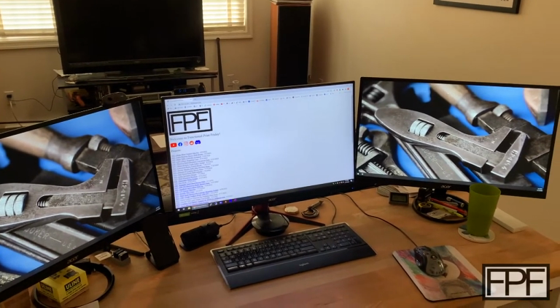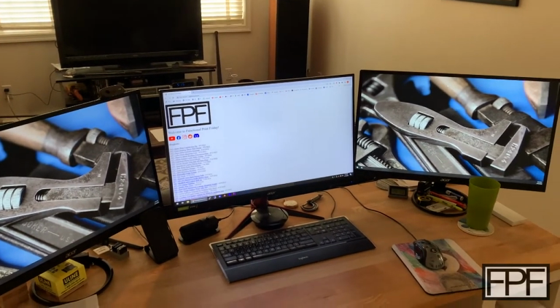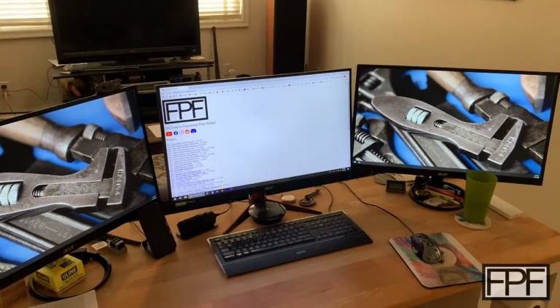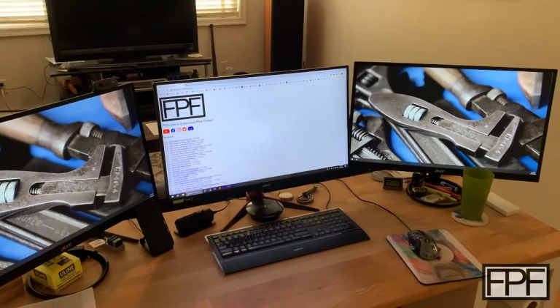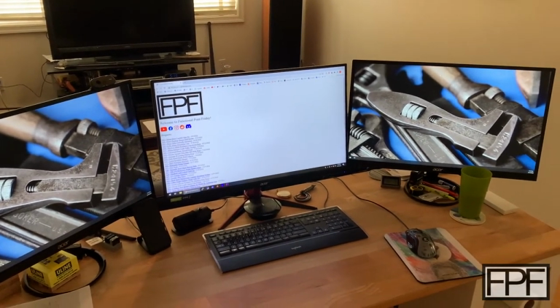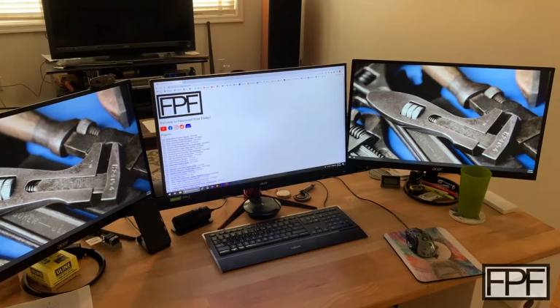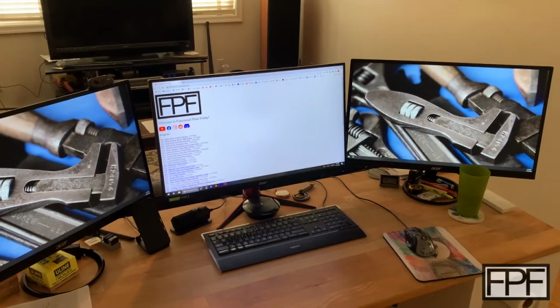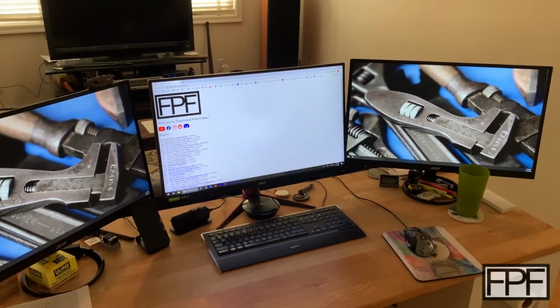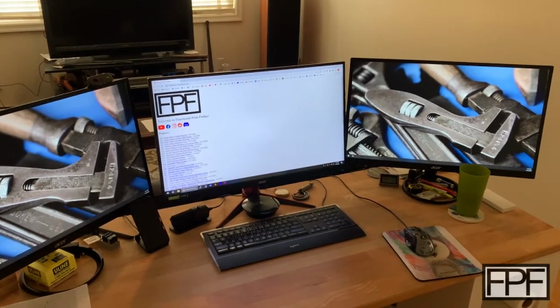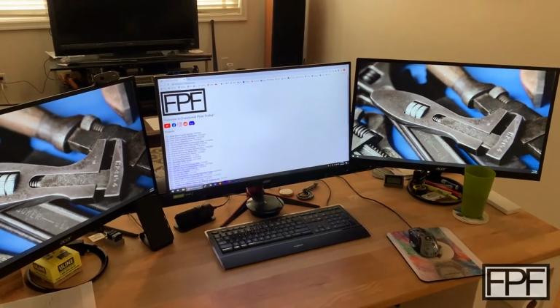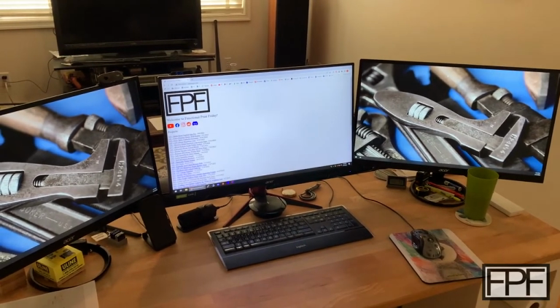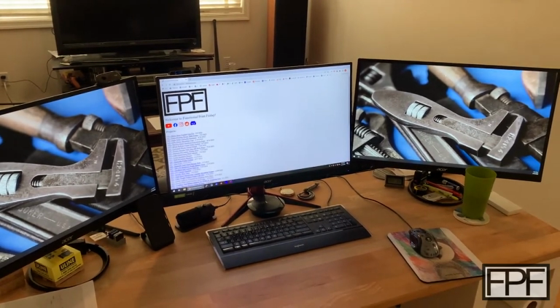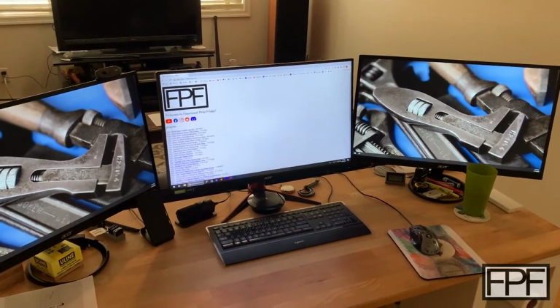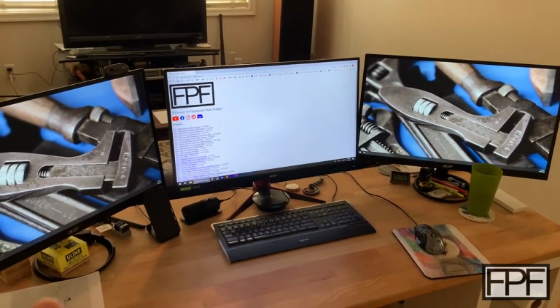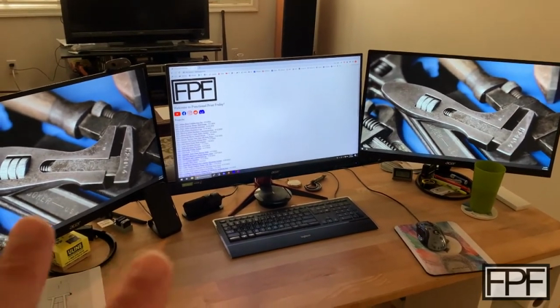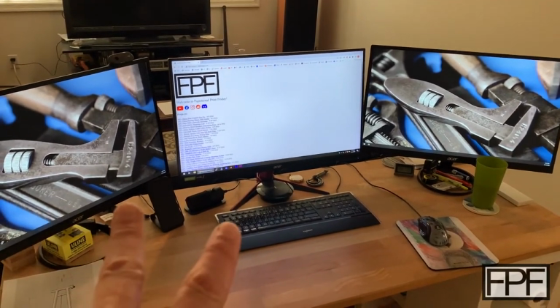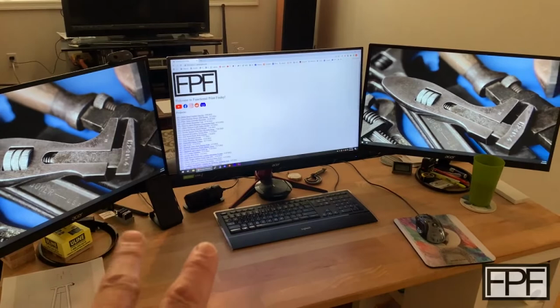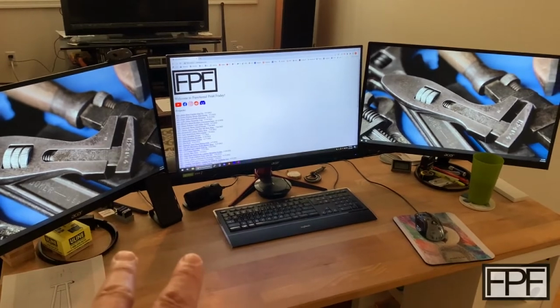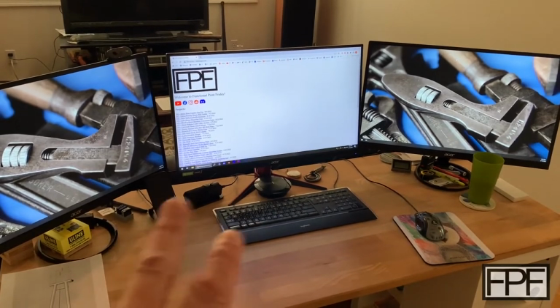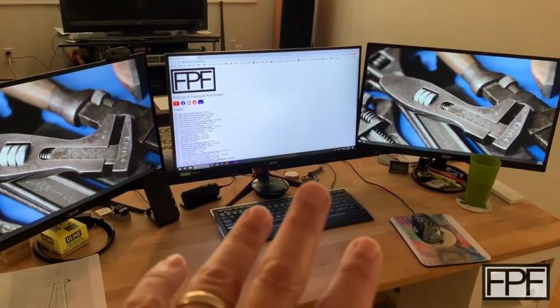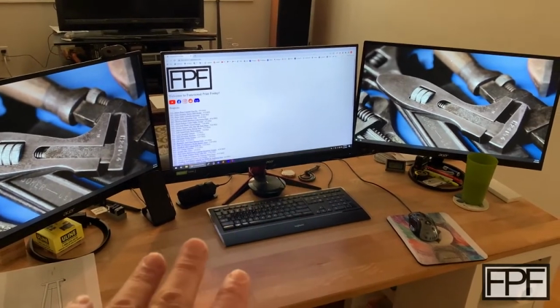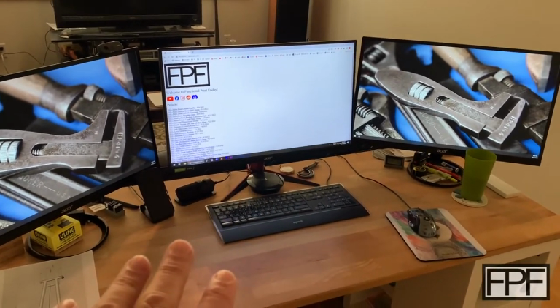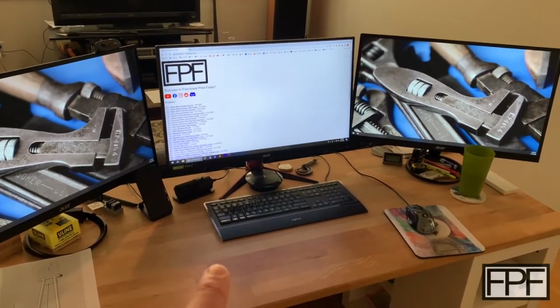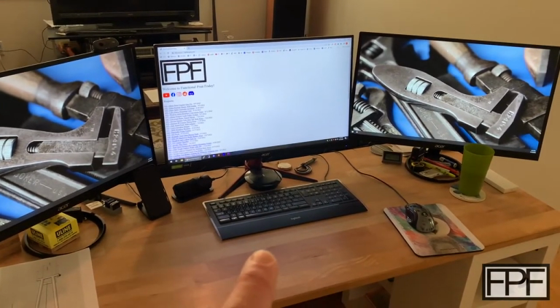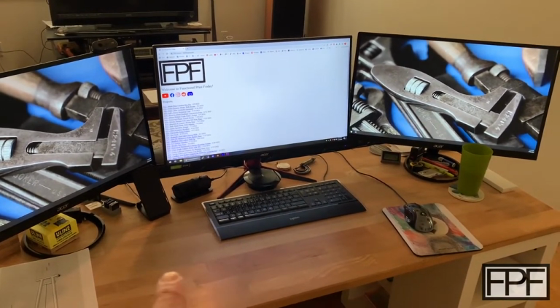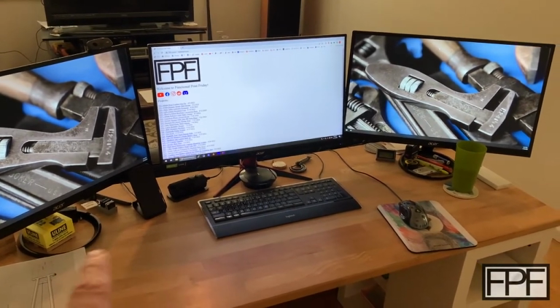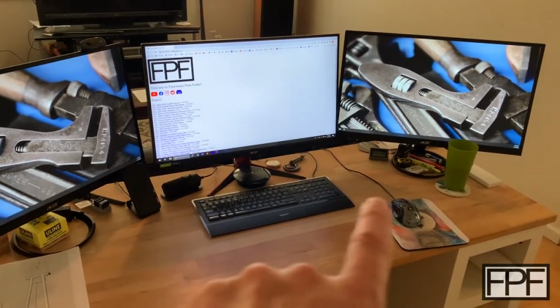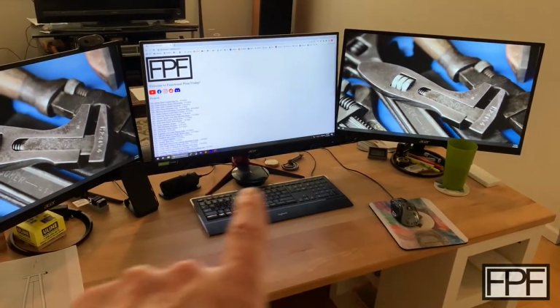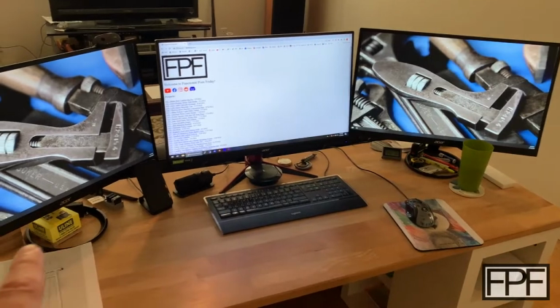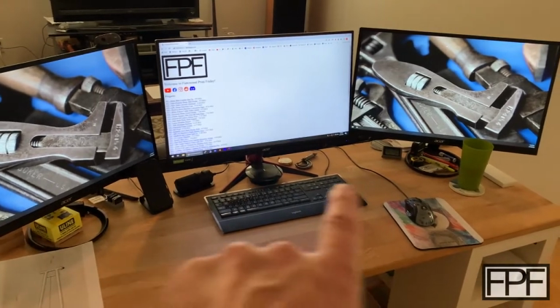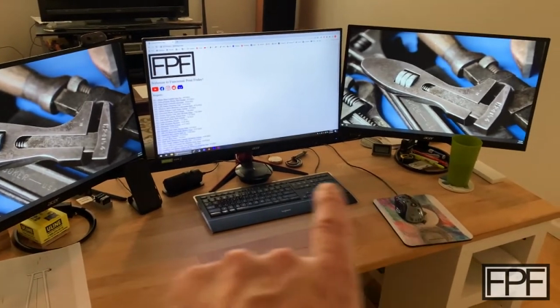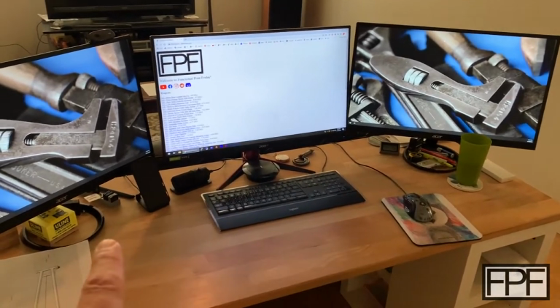We're here in my office, and this is also where I edit the Functional Print Friday videos. Not too long ago, I had just two monitors on this desk. I really wanted to get a third one up here, but I needed a way to free up some of the space on the surface of the desk.